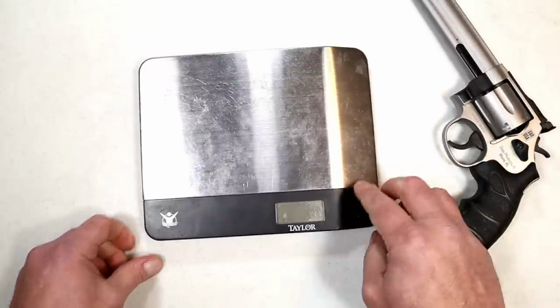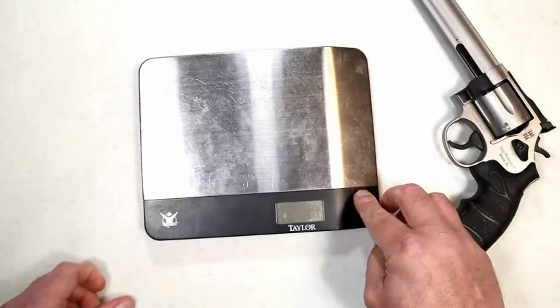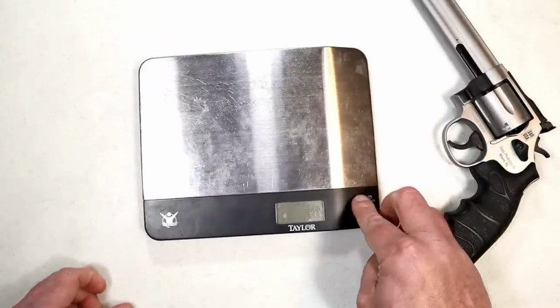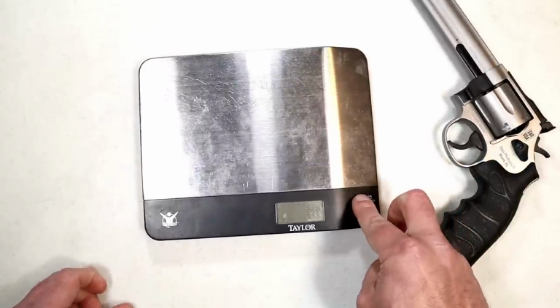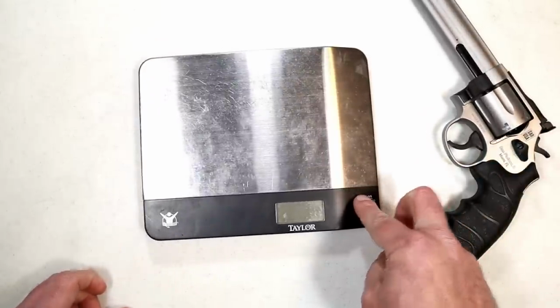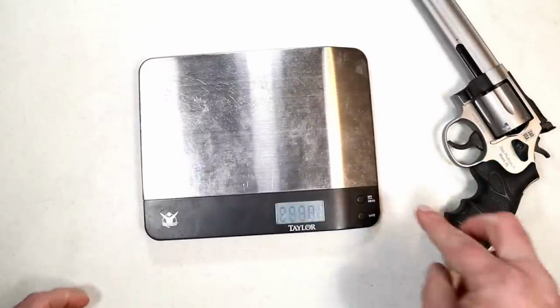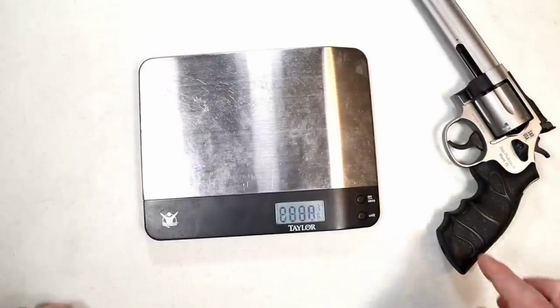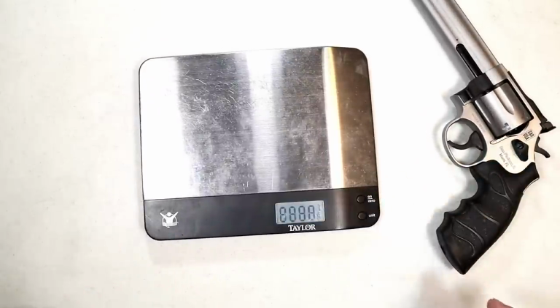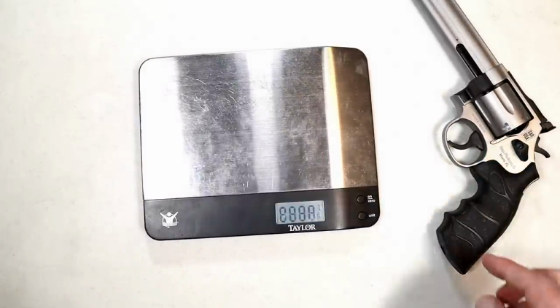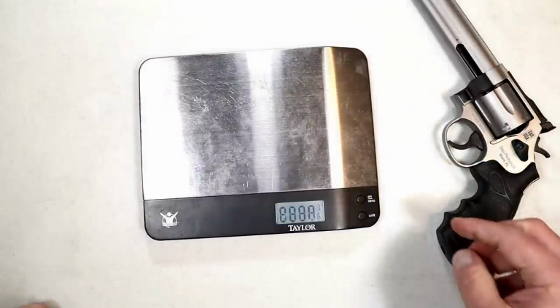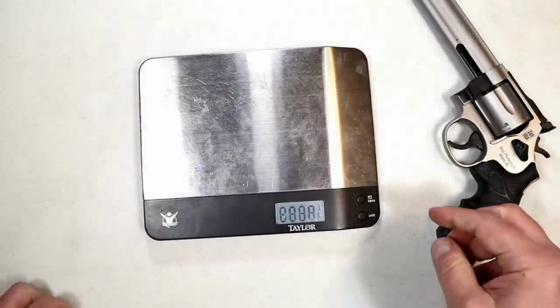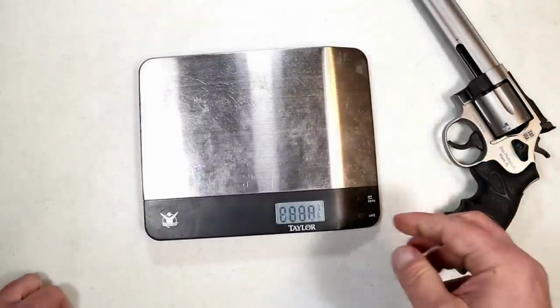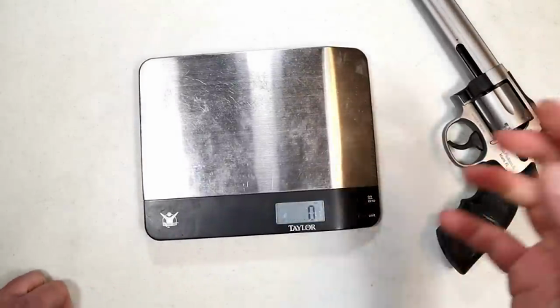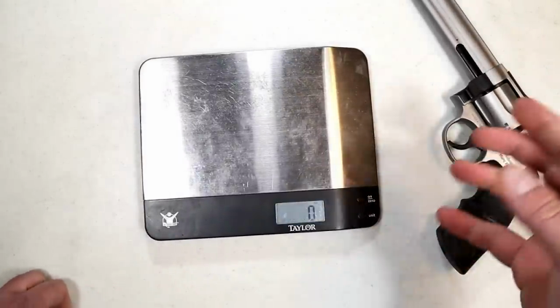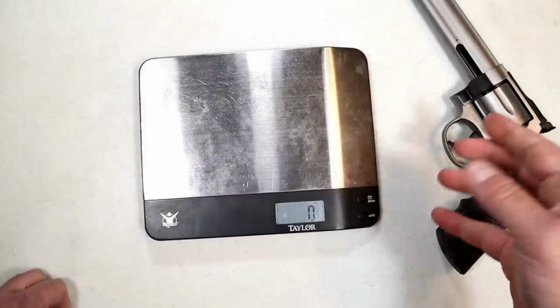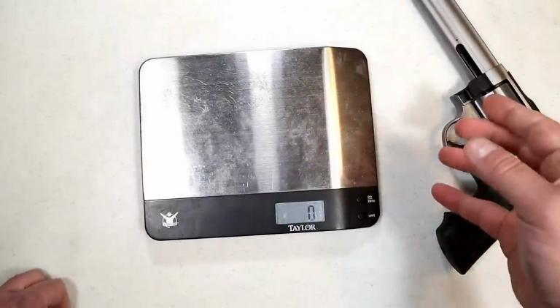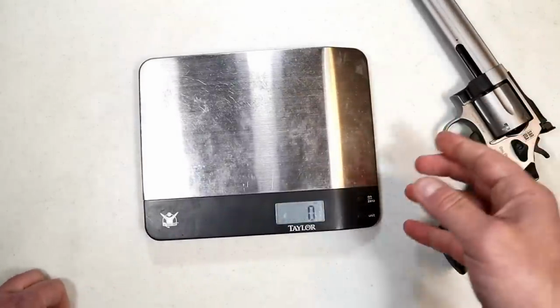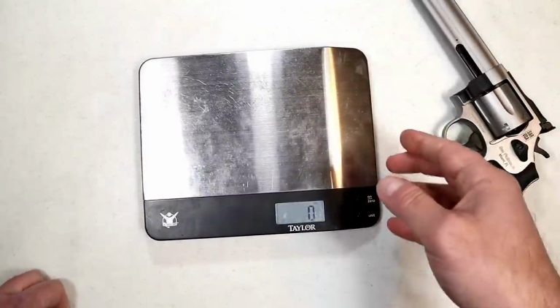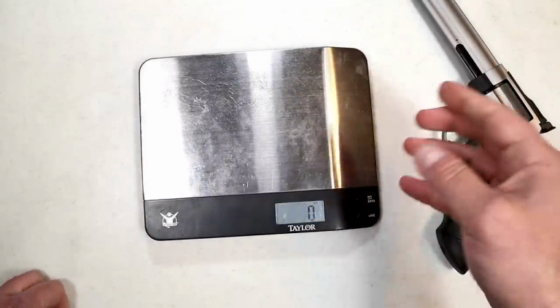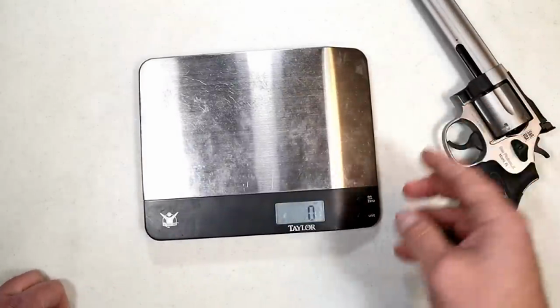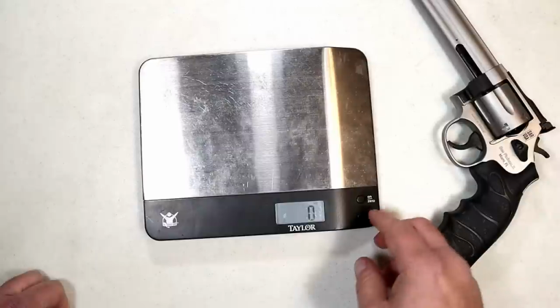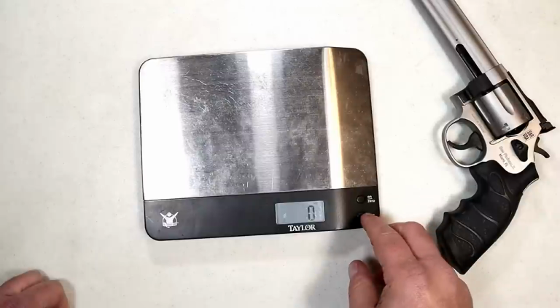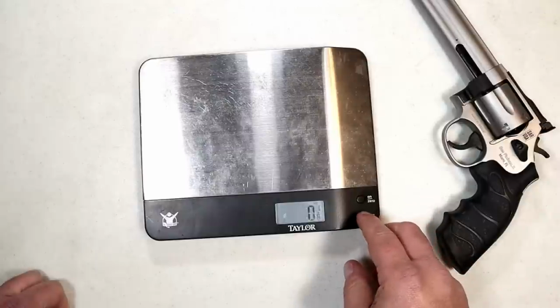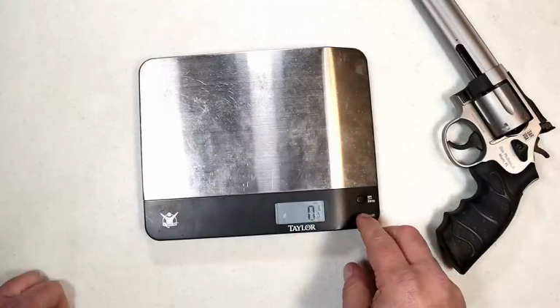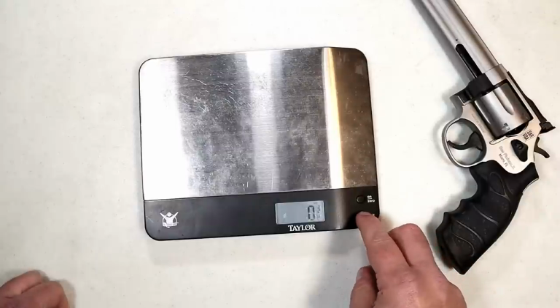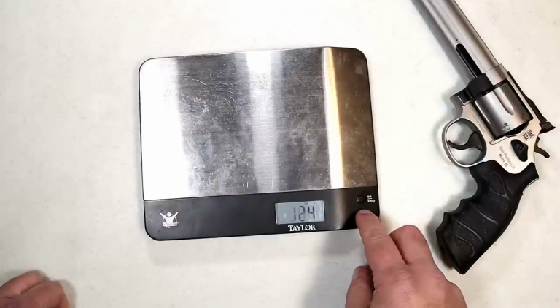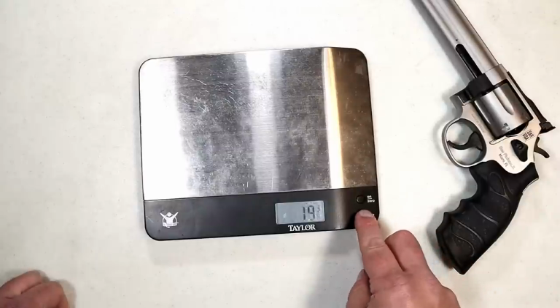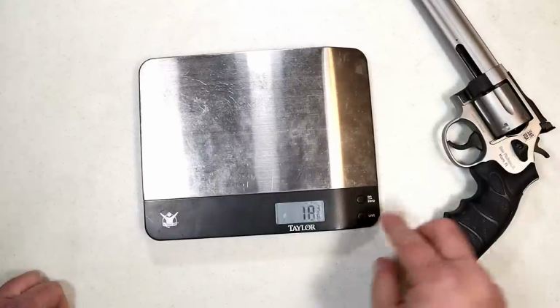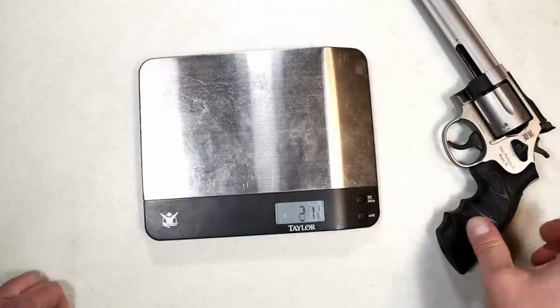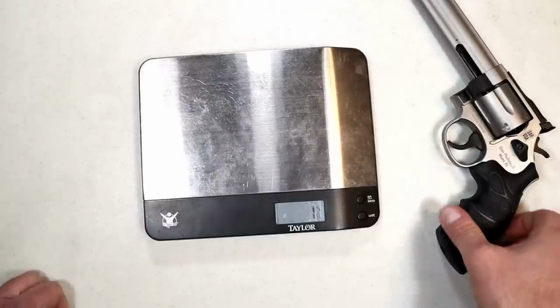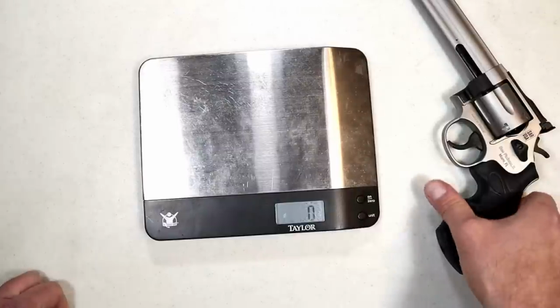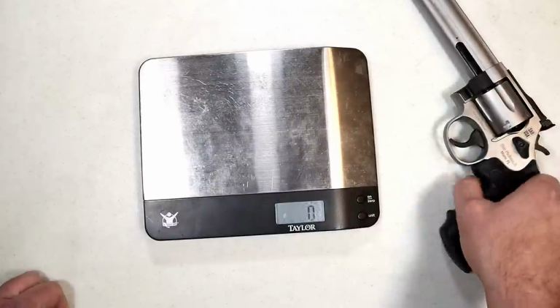When I checked this out at SHOT, it was looking like around $700 to $800, but we're seeing it for less now.